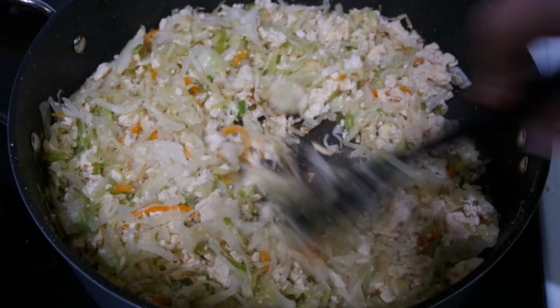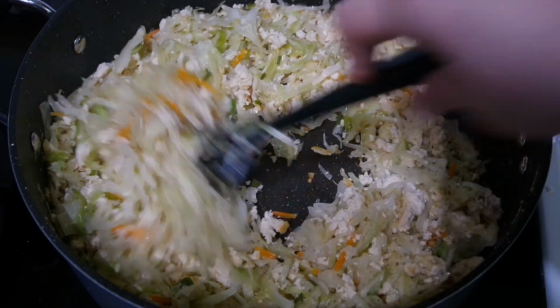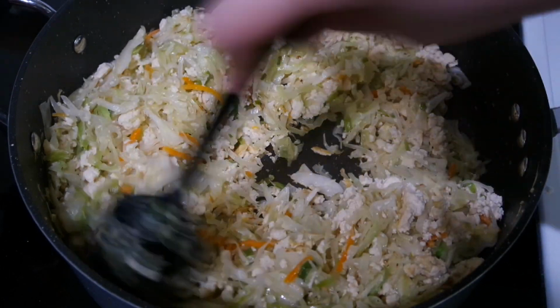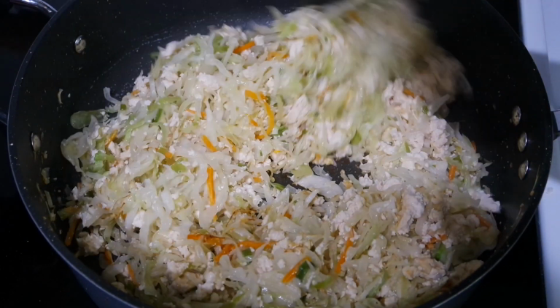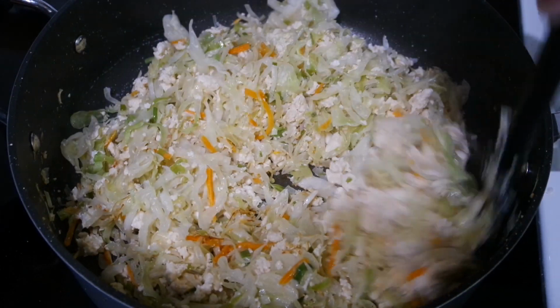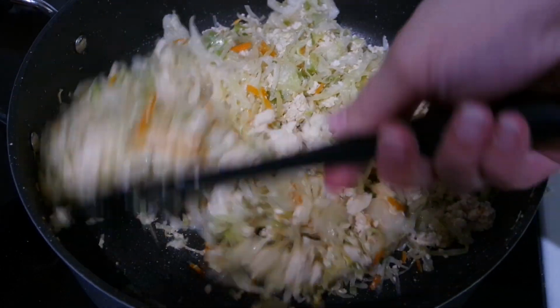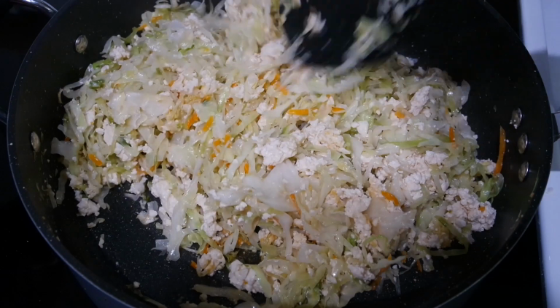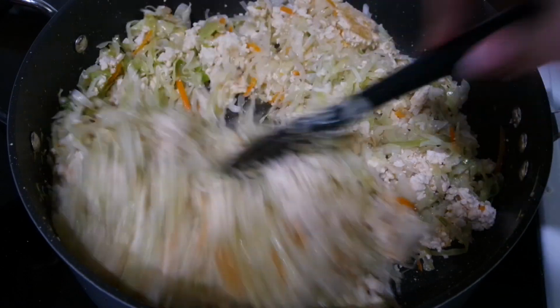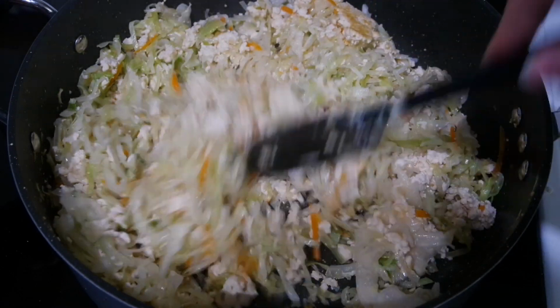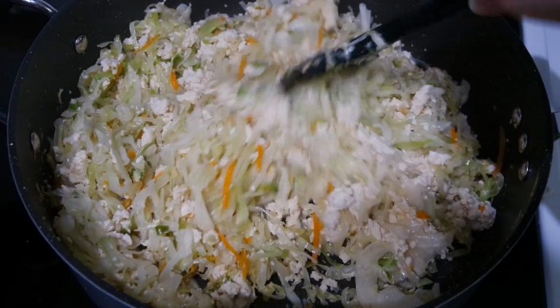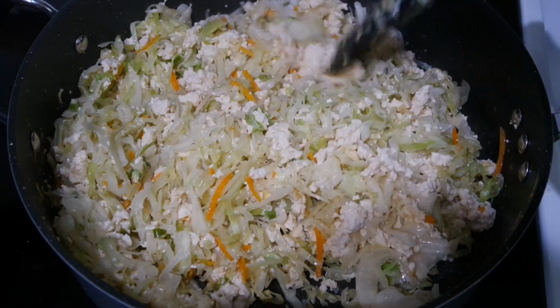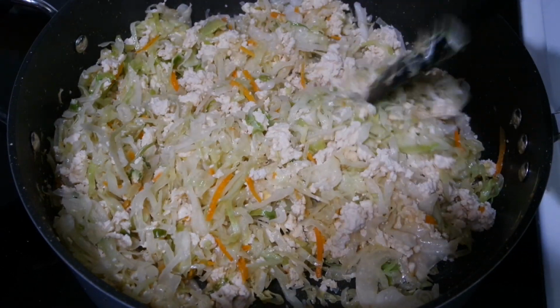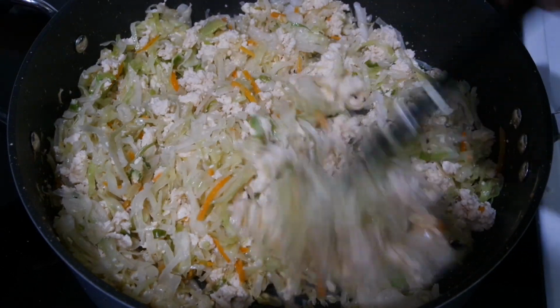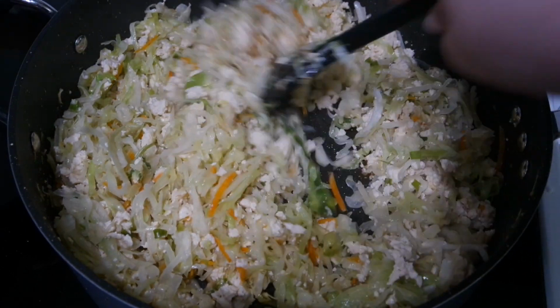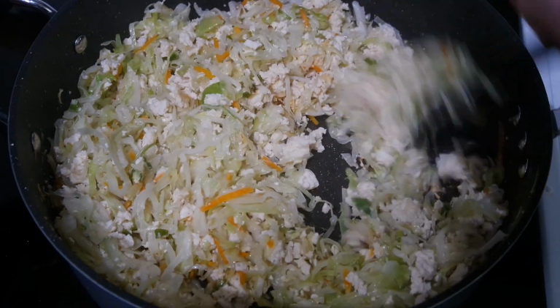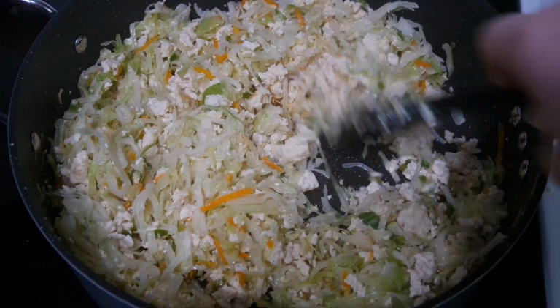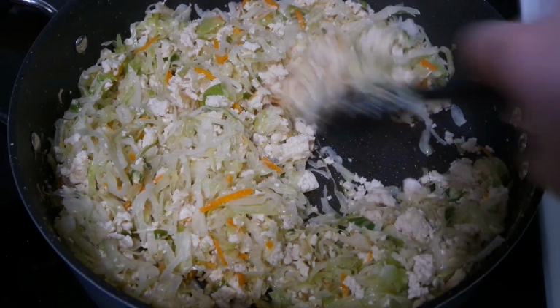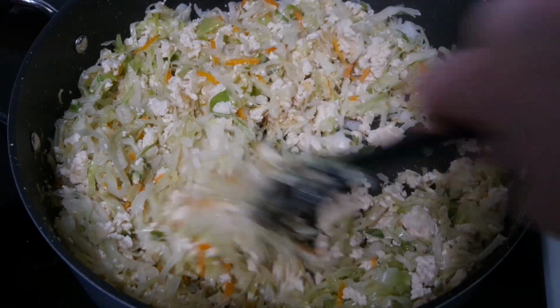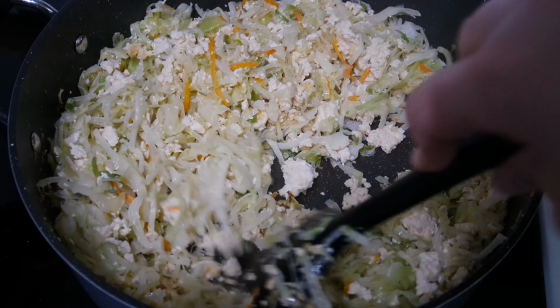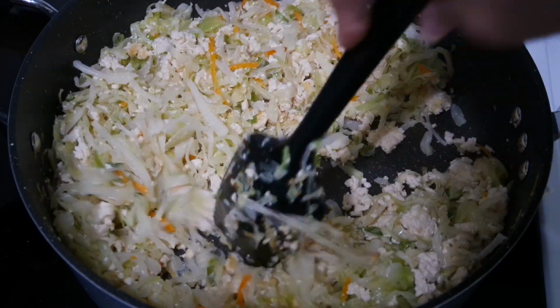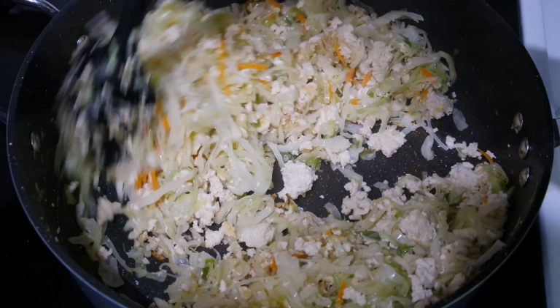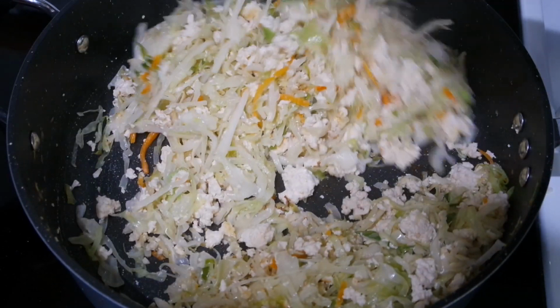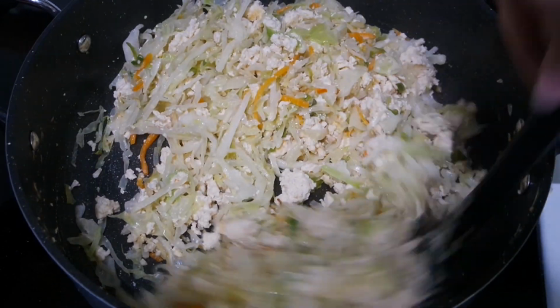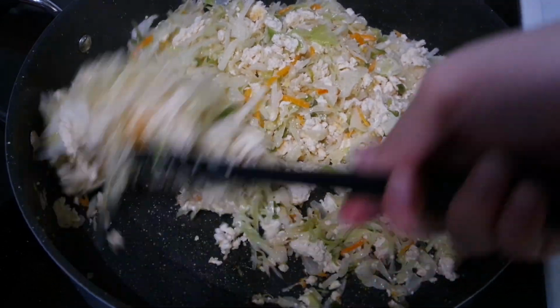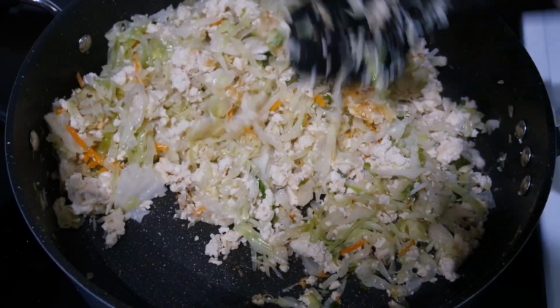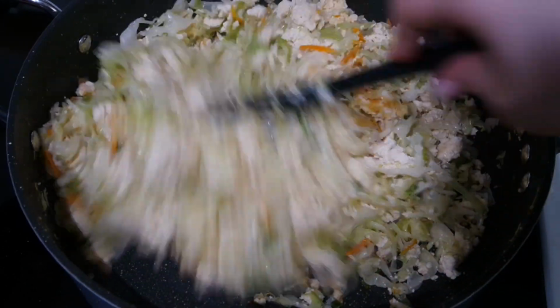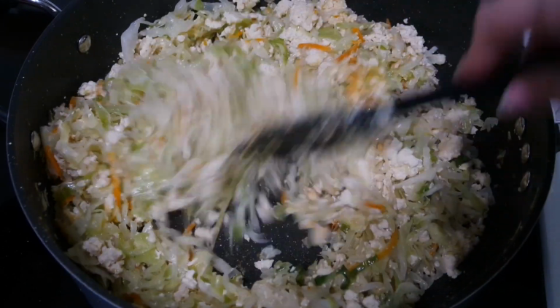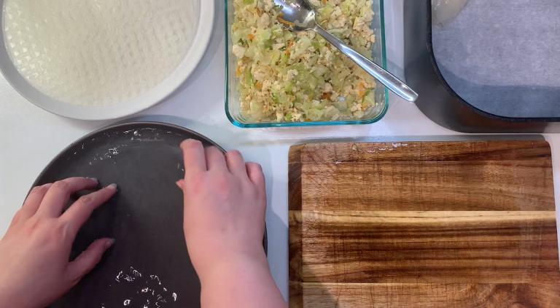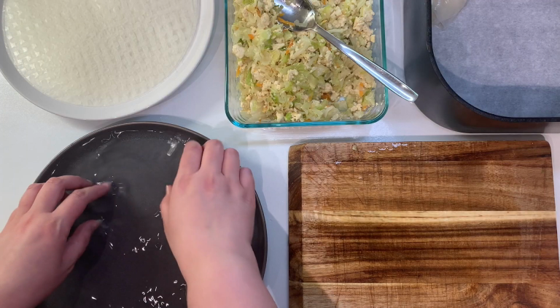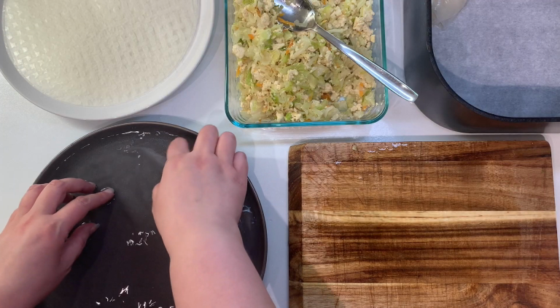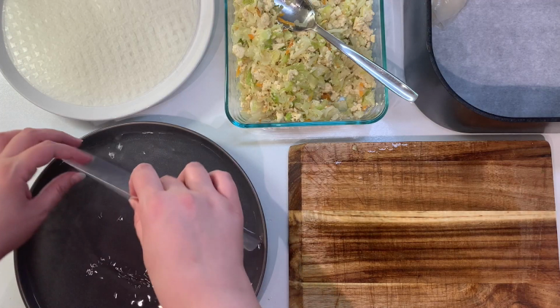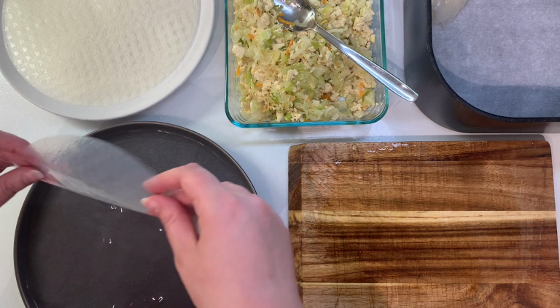So this is what it should look like when it's done. Once it's done, you'll remove it from the heat. I moved mine into a storage container and let it cool until you can touch it comfortably before making the dumplings.